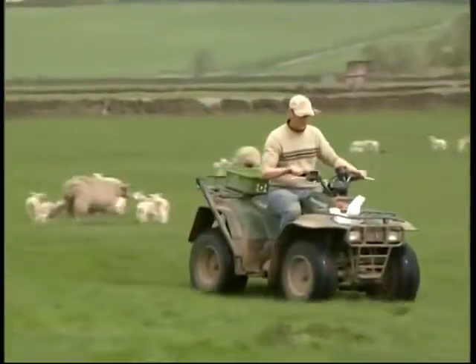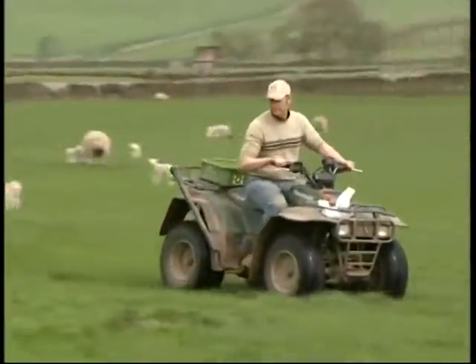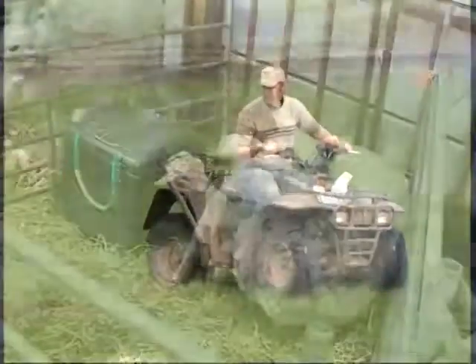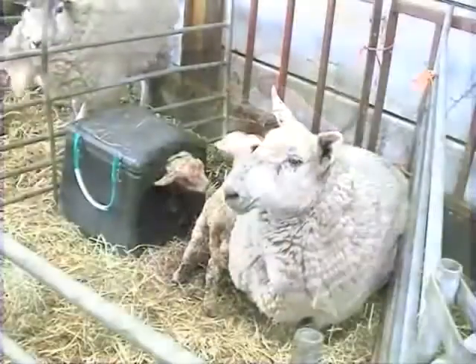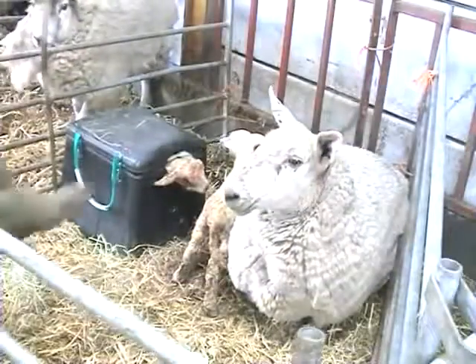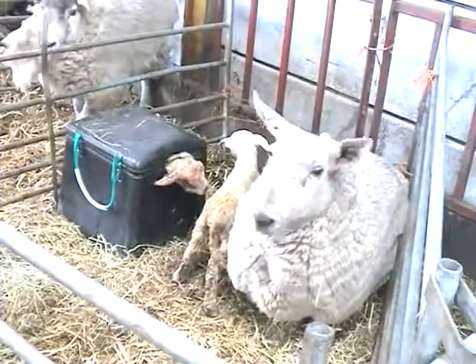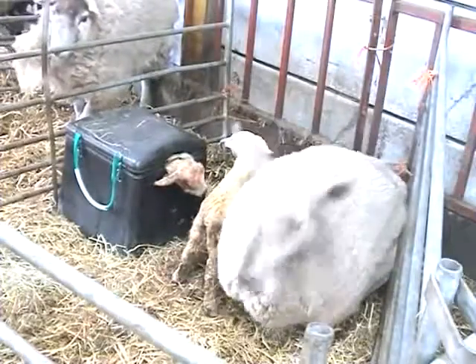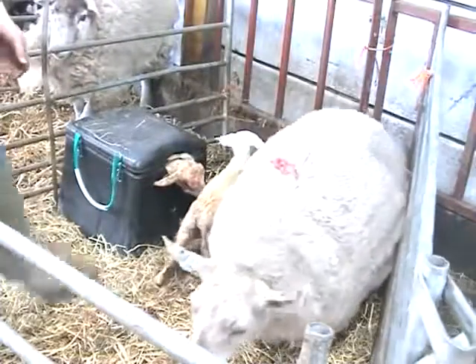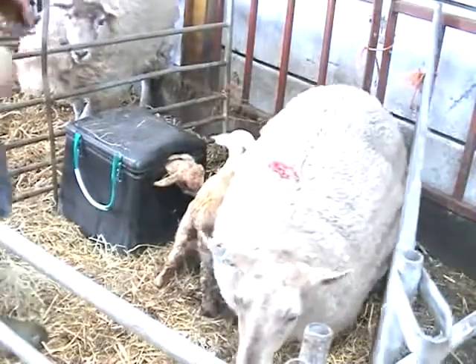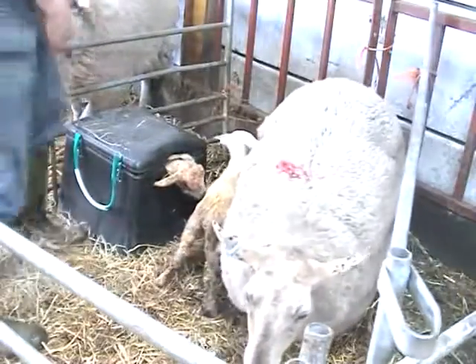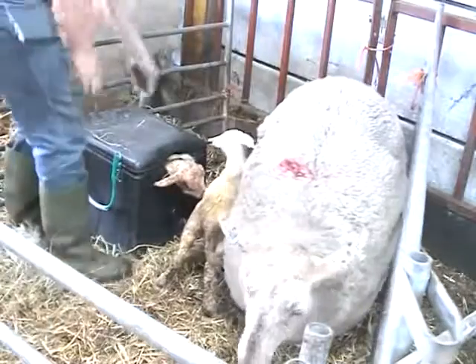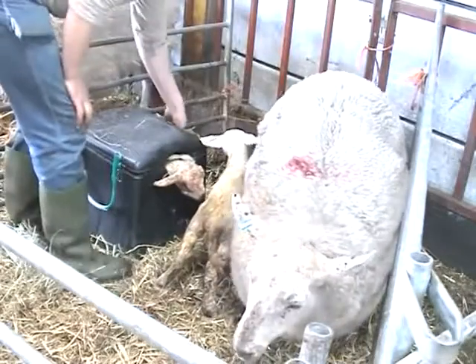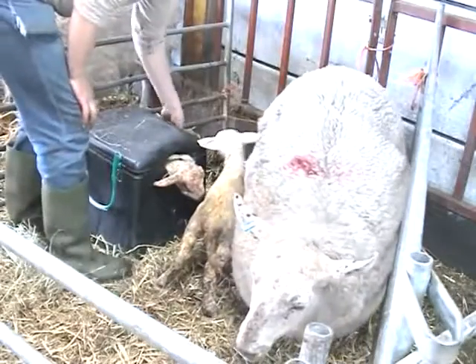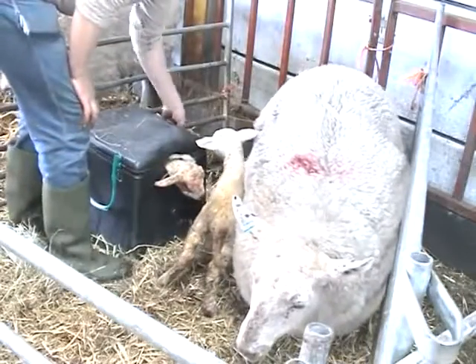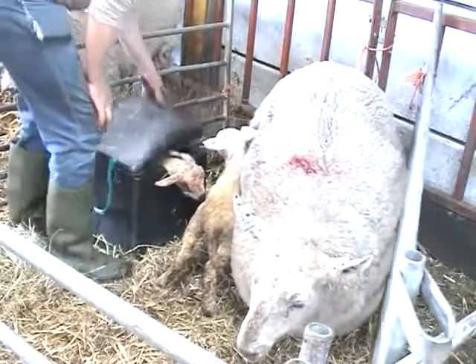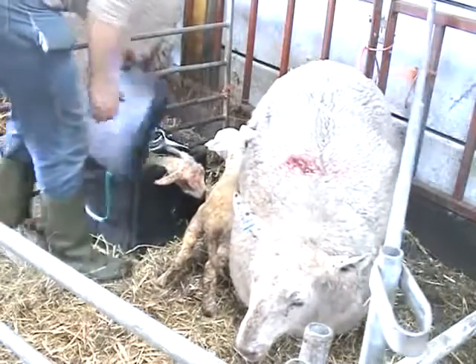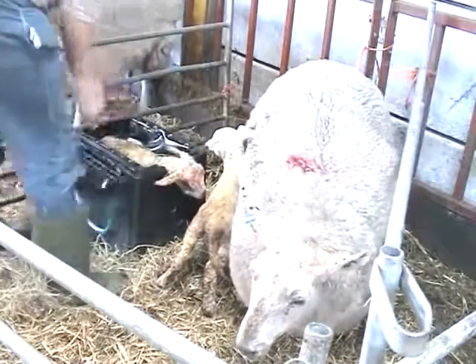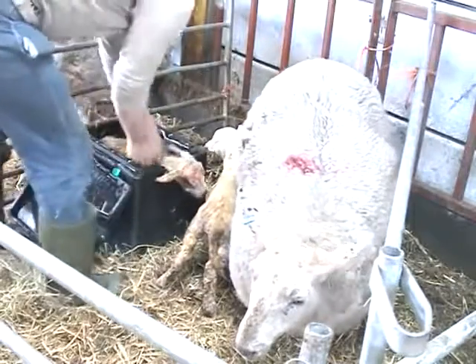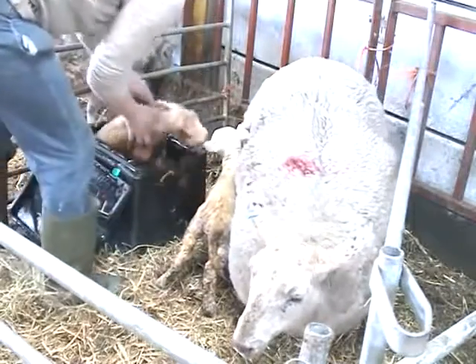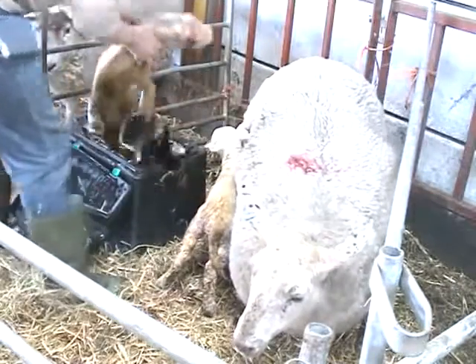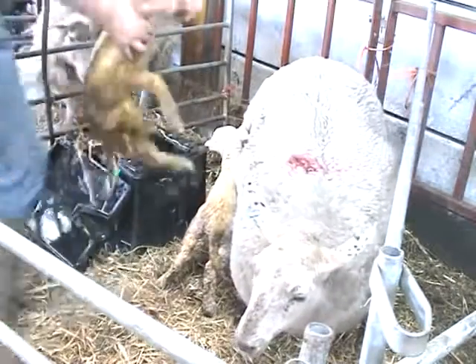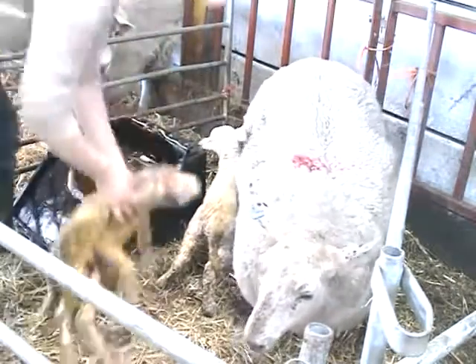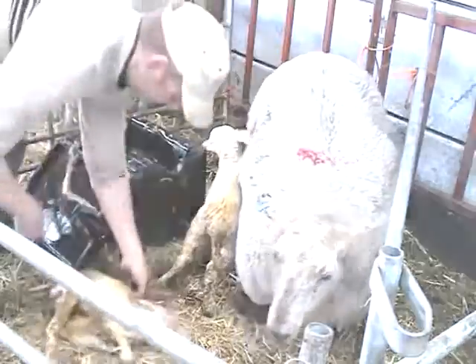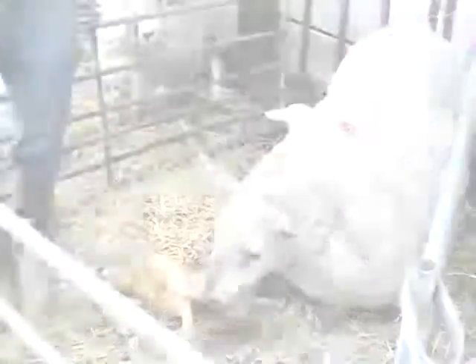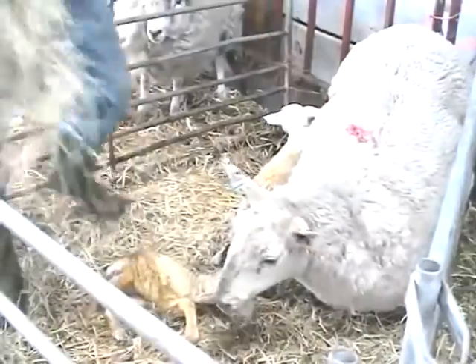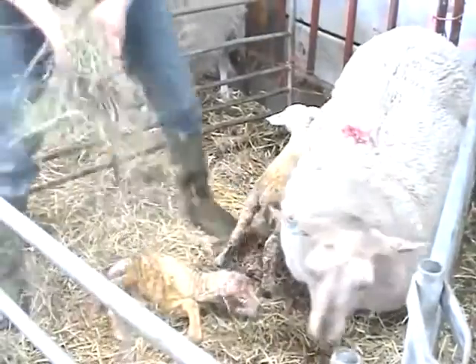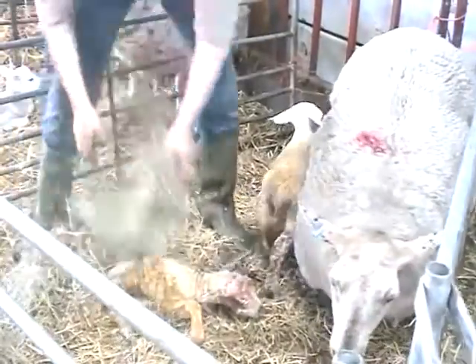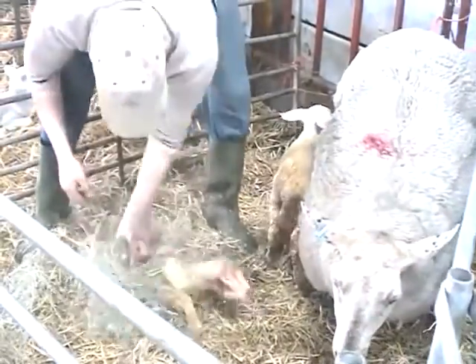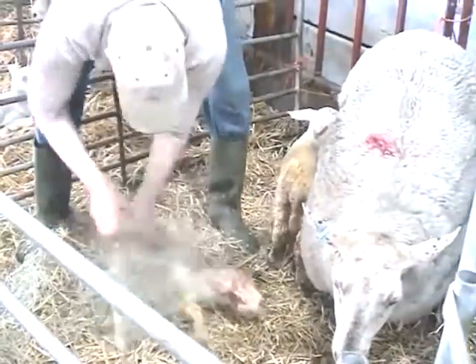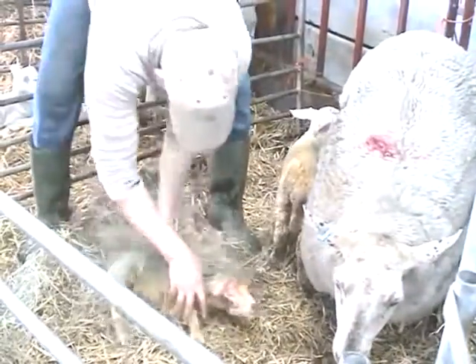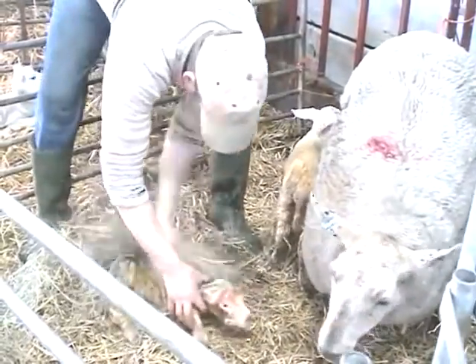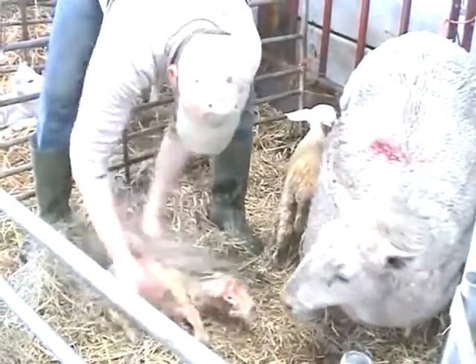After about 30 minutes, the lamb will have regained its strength and can feel its feet on the base of the Woolly Warmer and can practise standing. Quickly dry the excess water off the lamb and return it to the ewe.